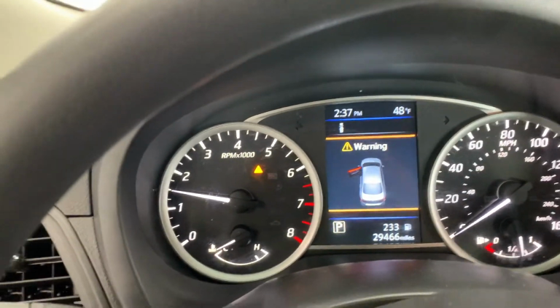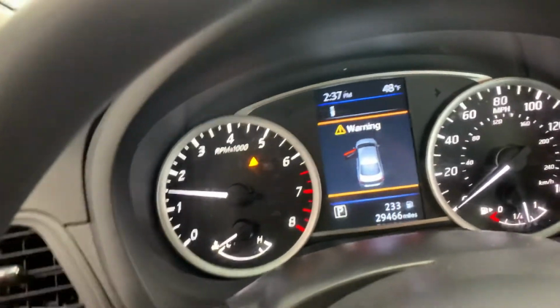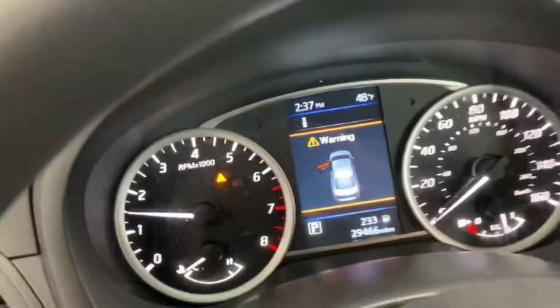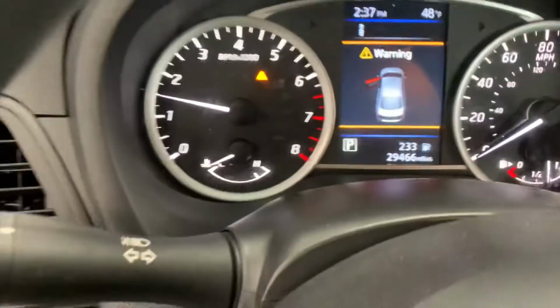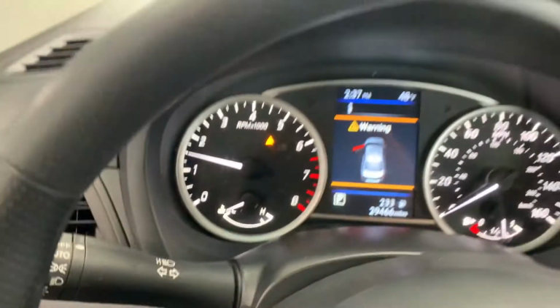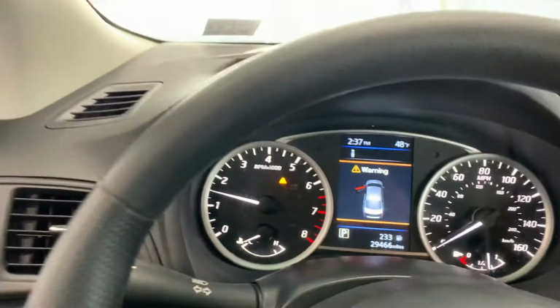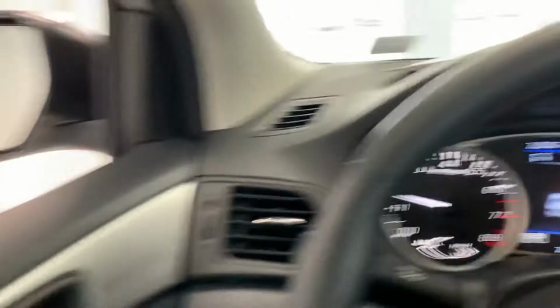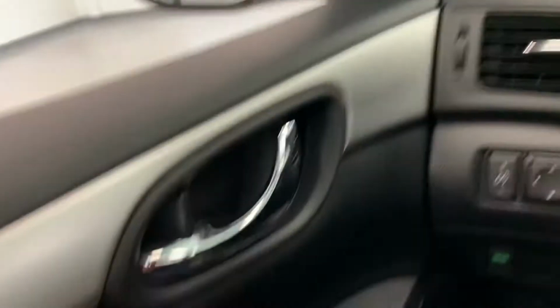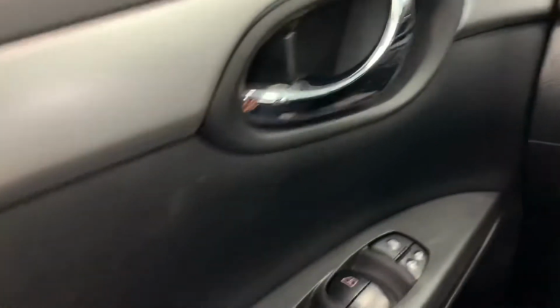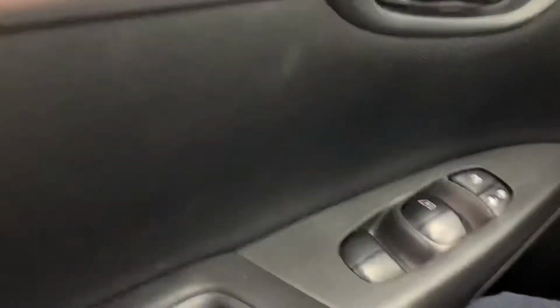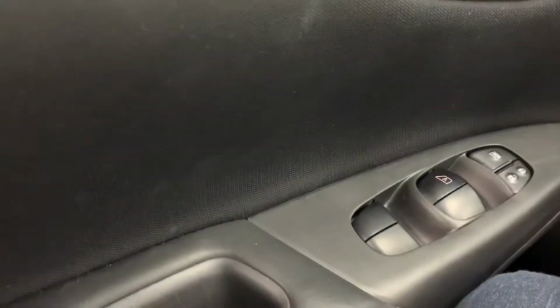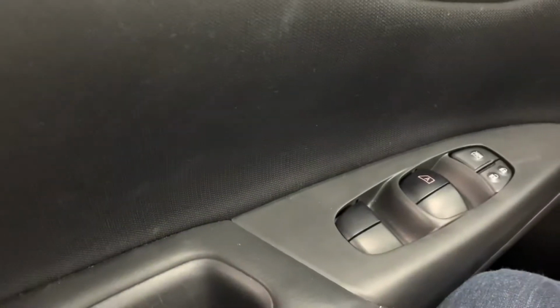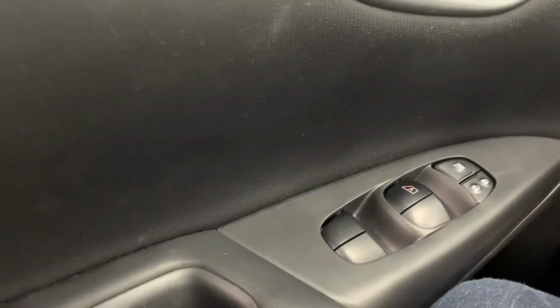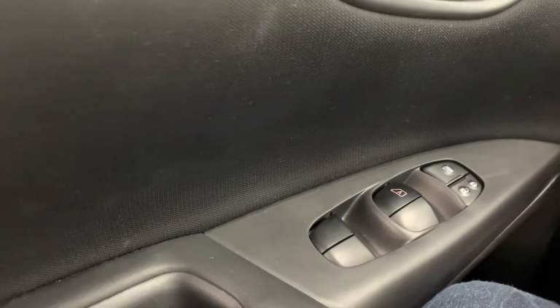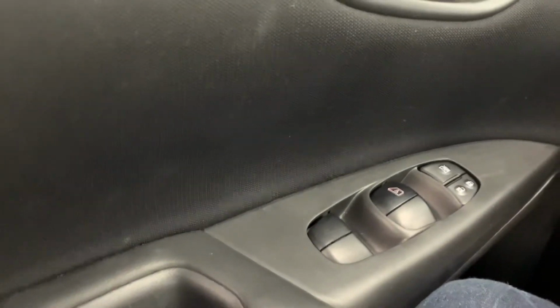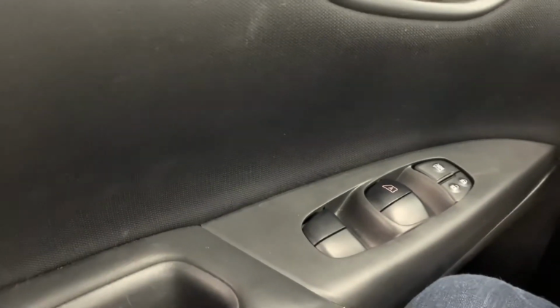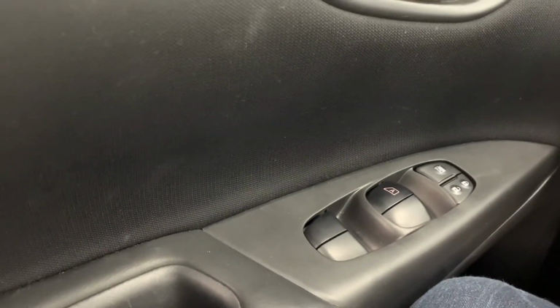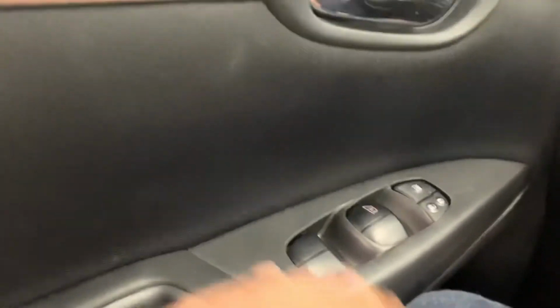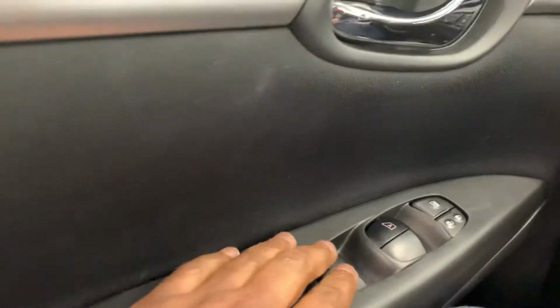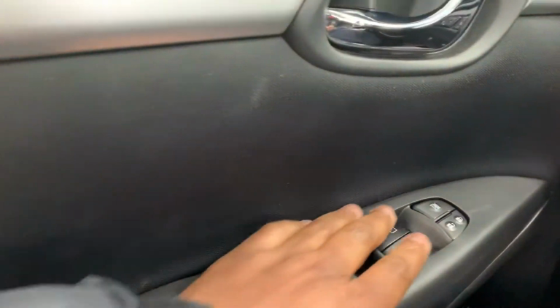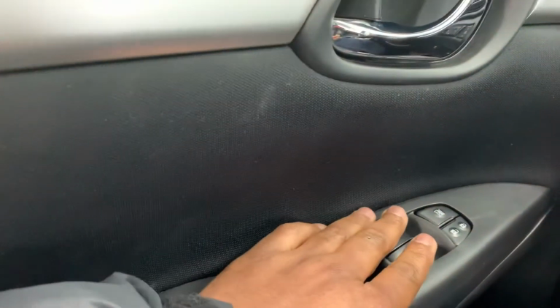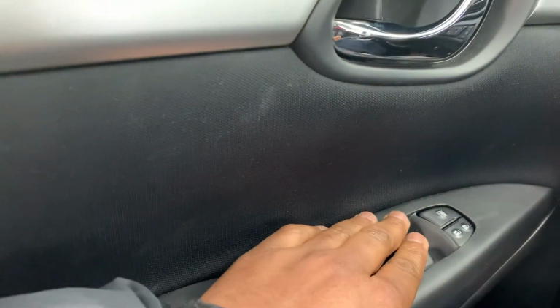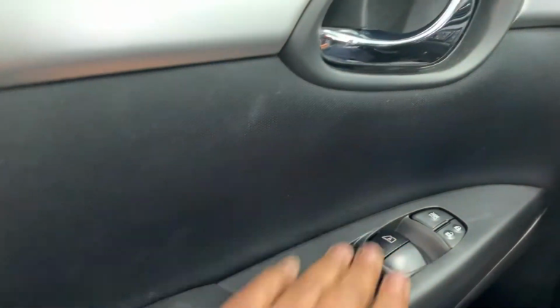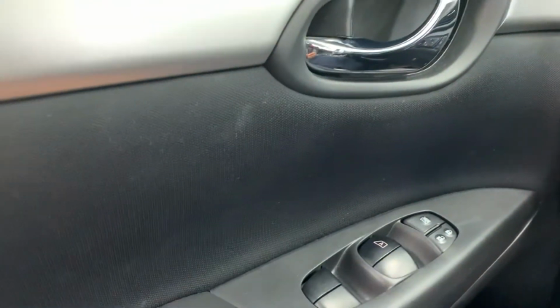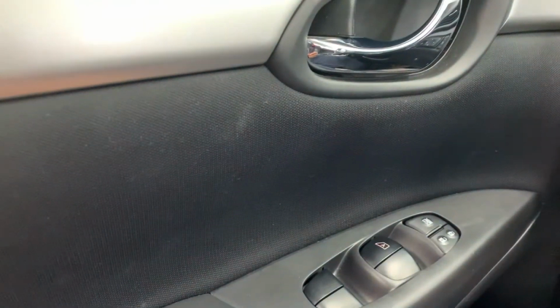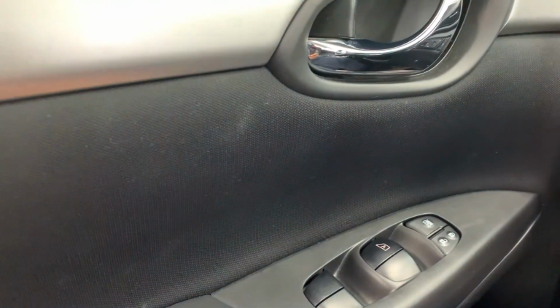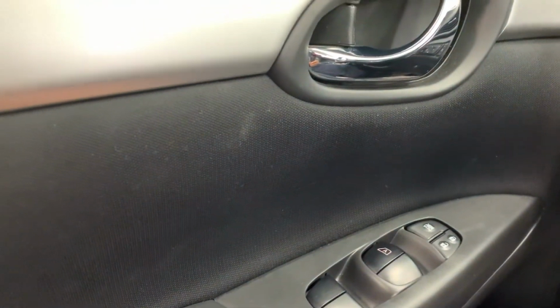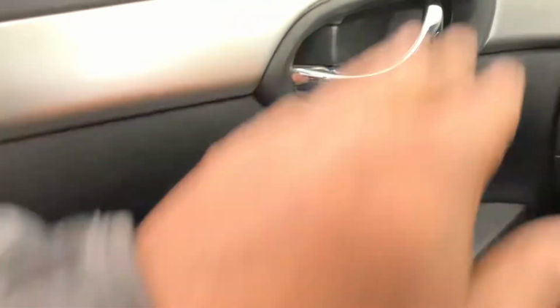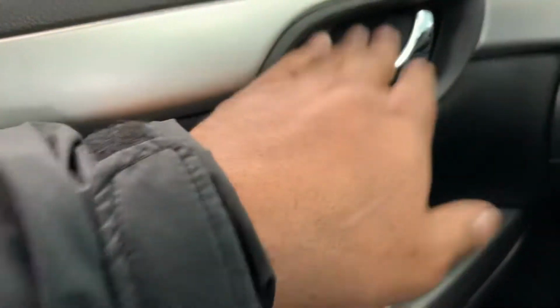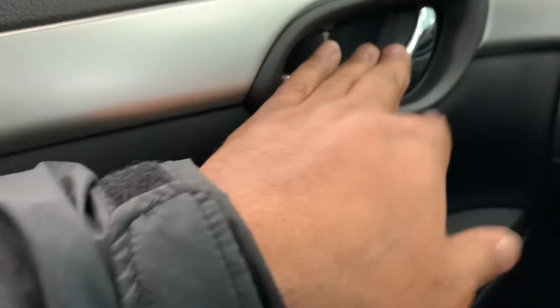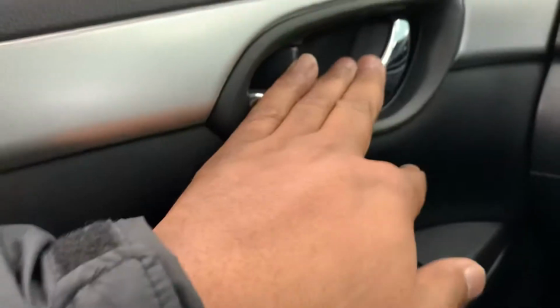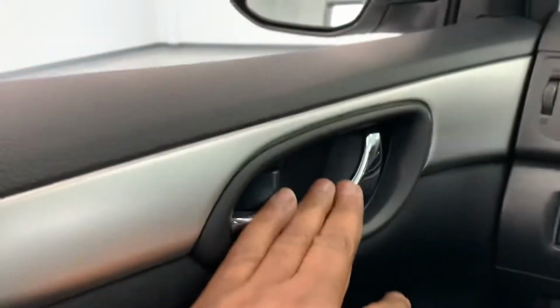As we go over to the driver's side door, you'll notice that you do have power windows, power door locks, as well as your door handle here.